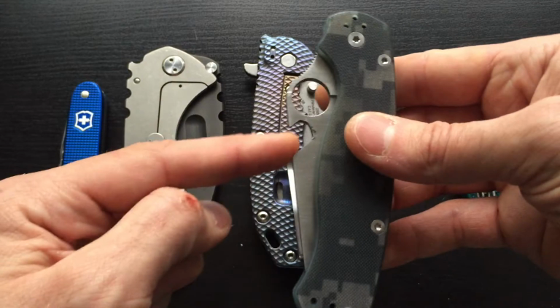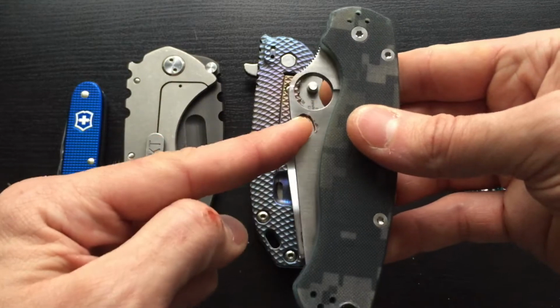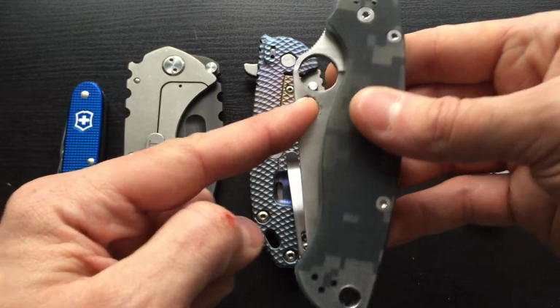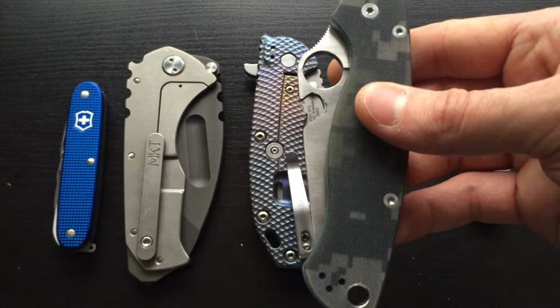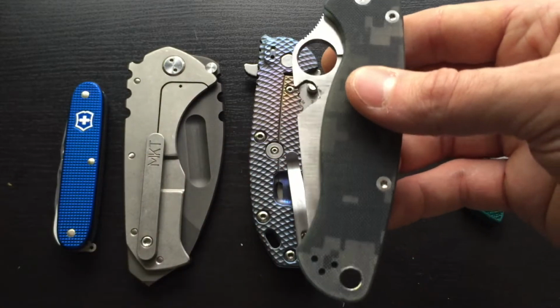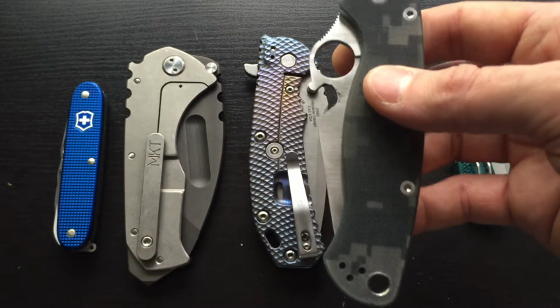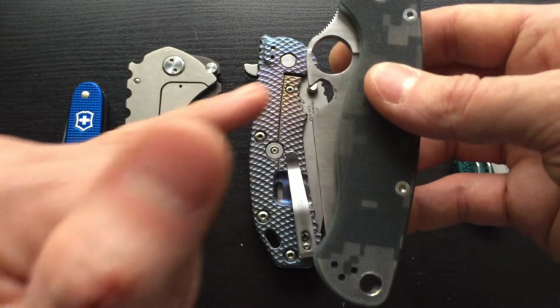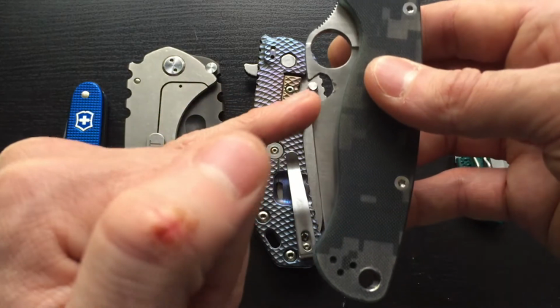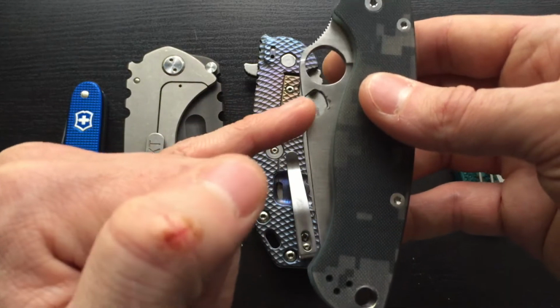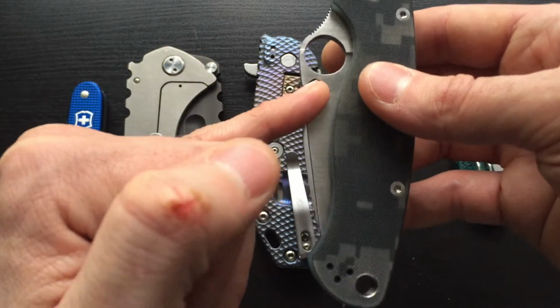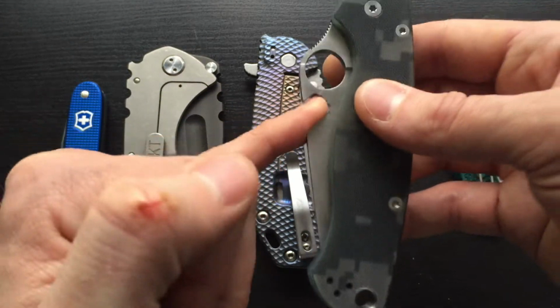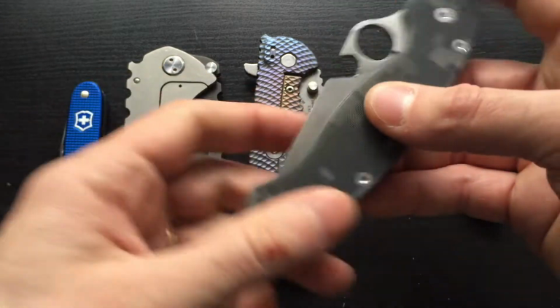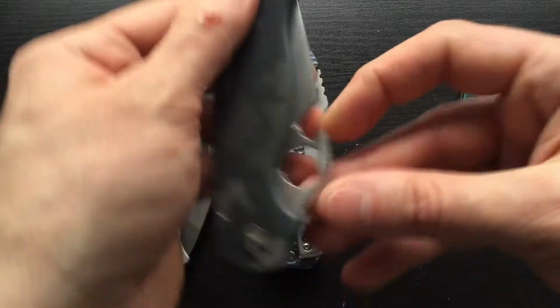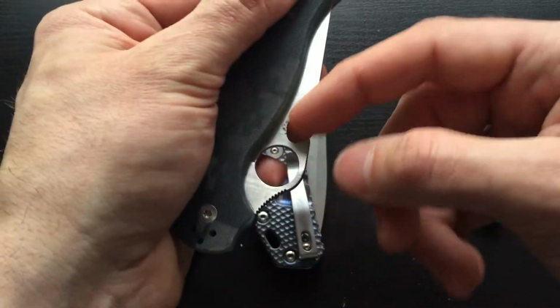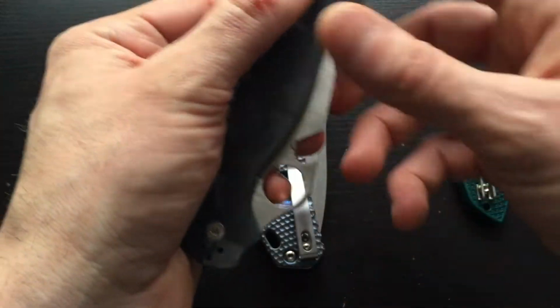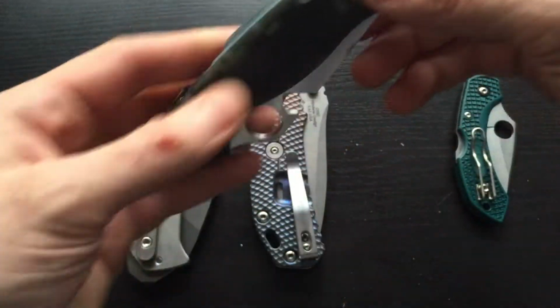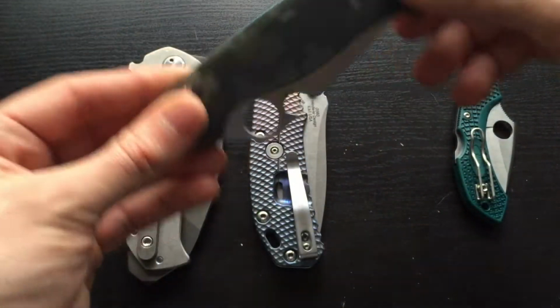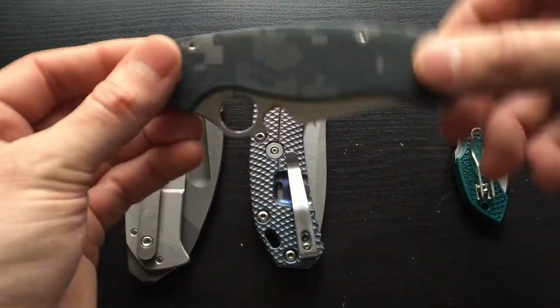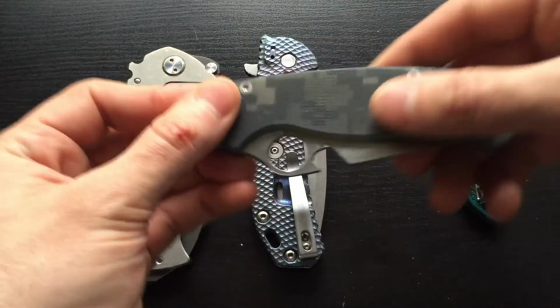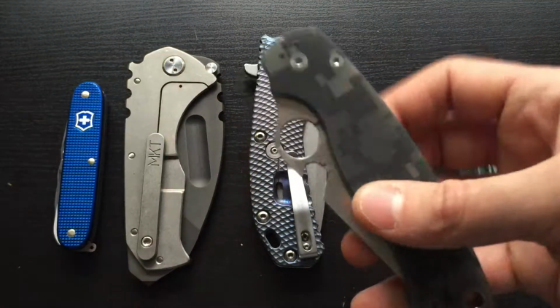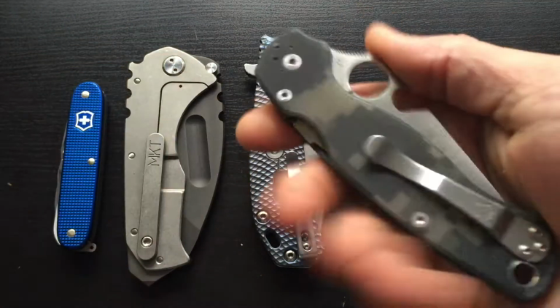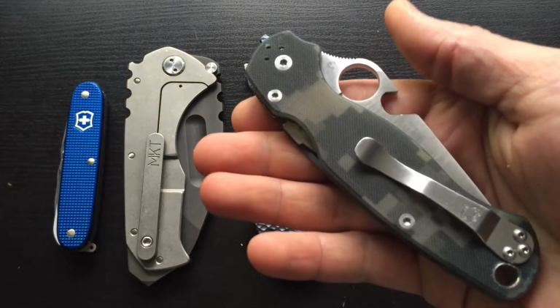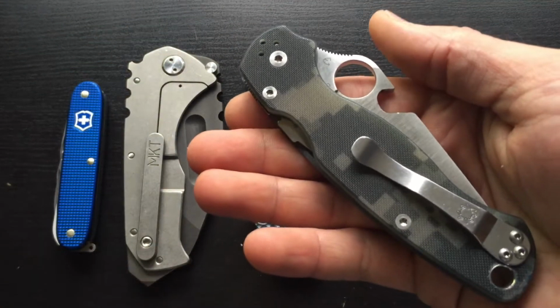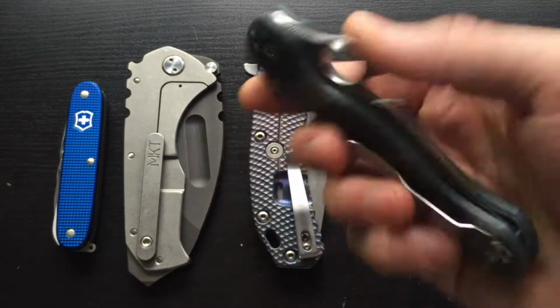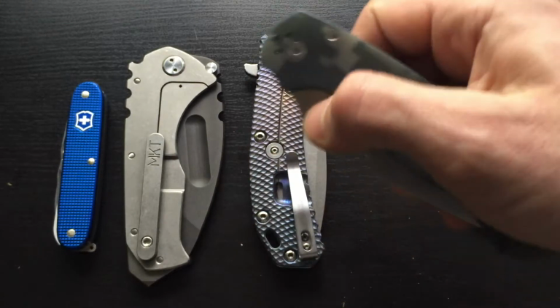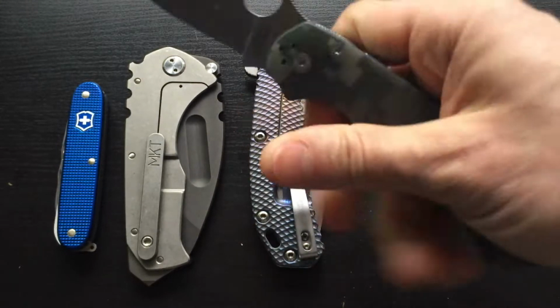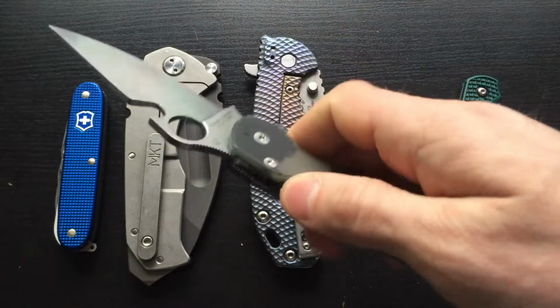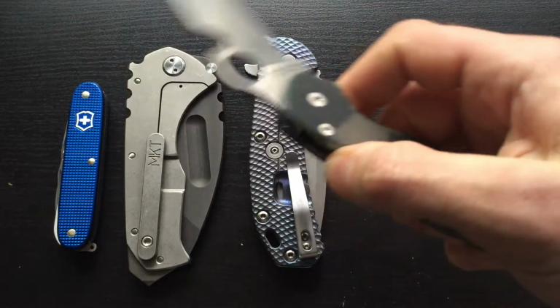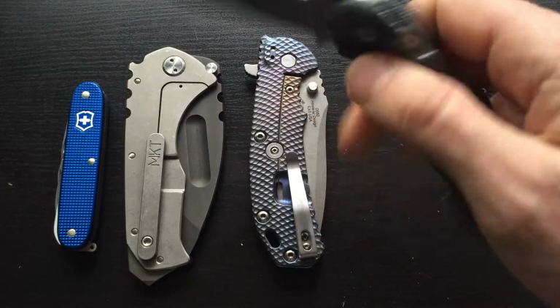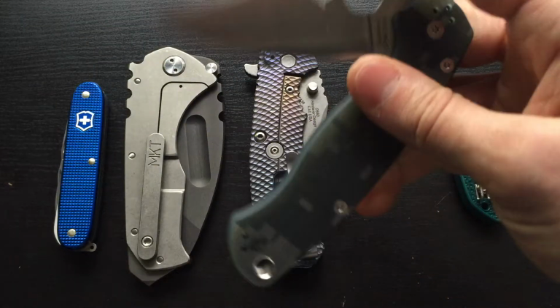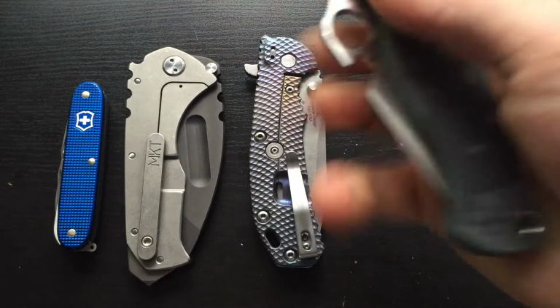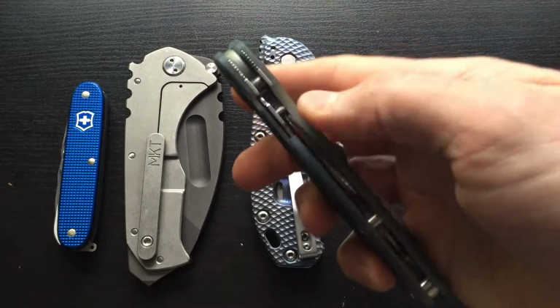I added a wave to it and I wanted the wave to be larger, so I mimicked the bottle opener when I did it. This thing is a pretty decent bottle opener — I'd believe it at the bar. Works great.